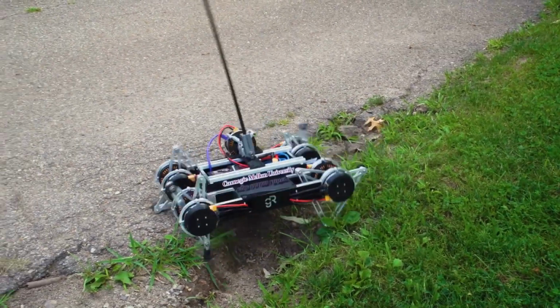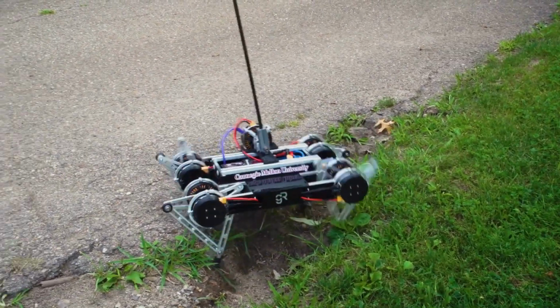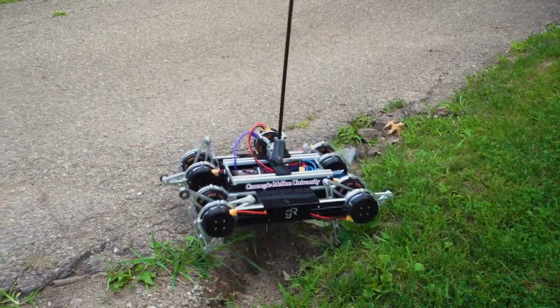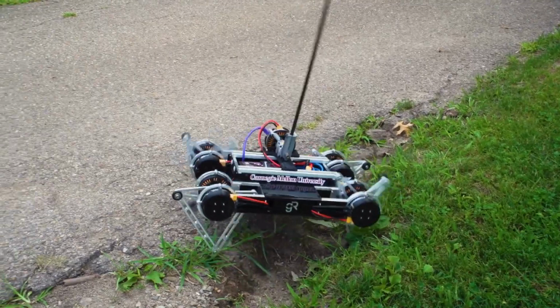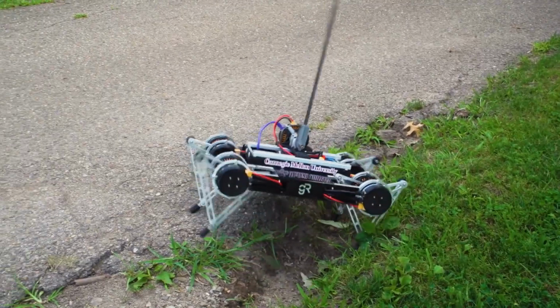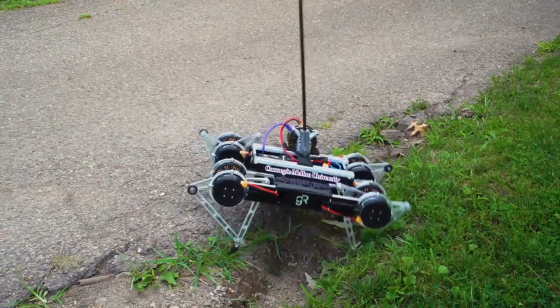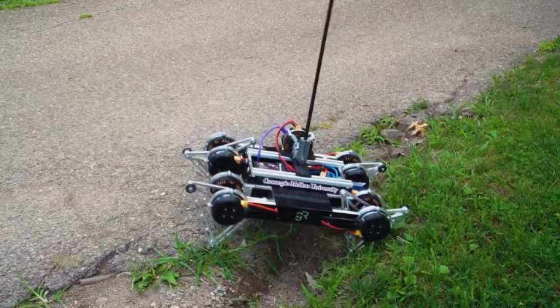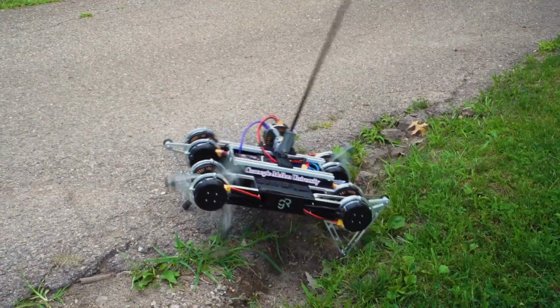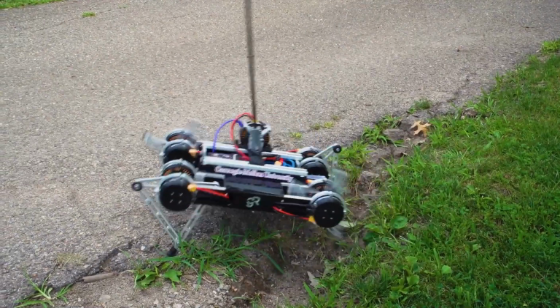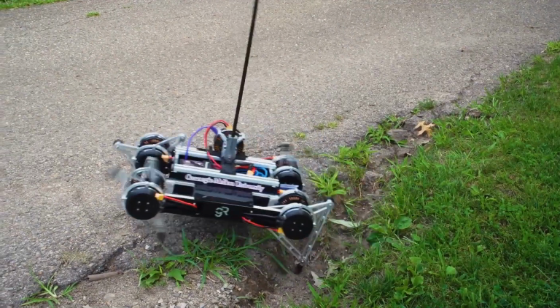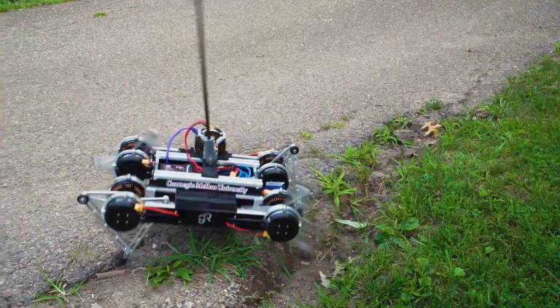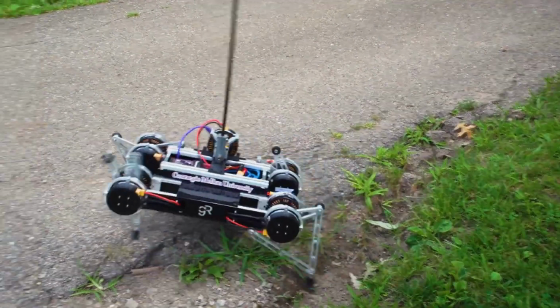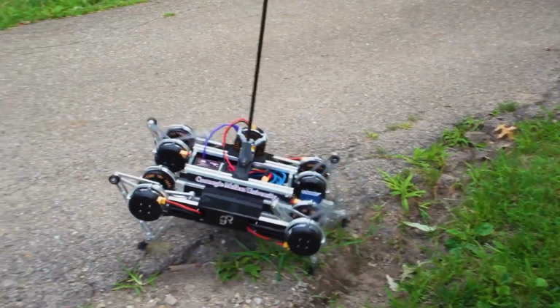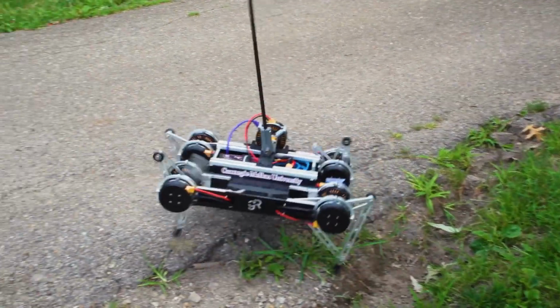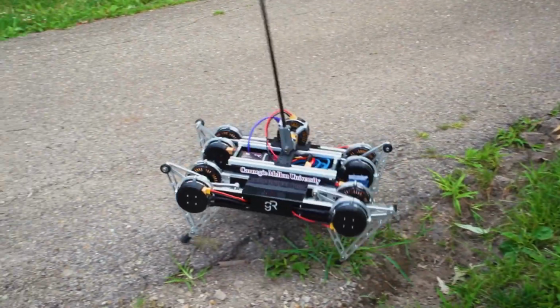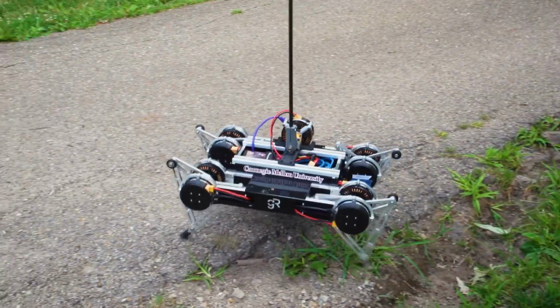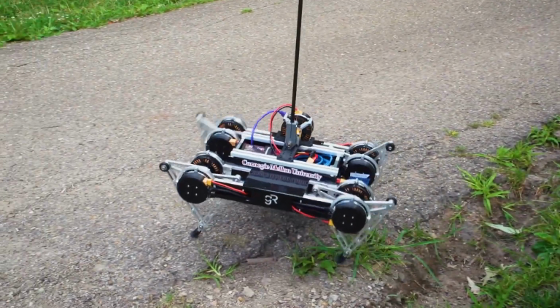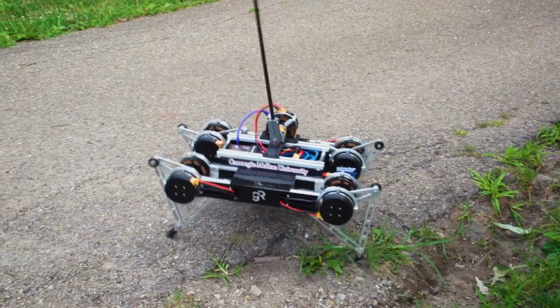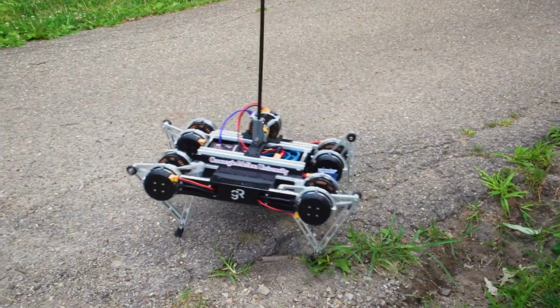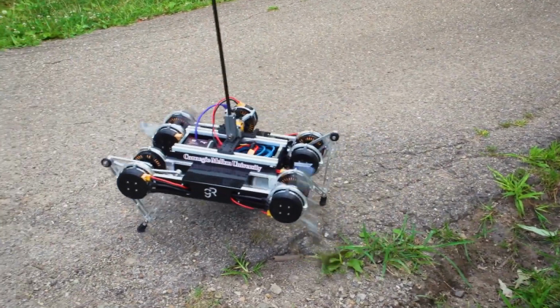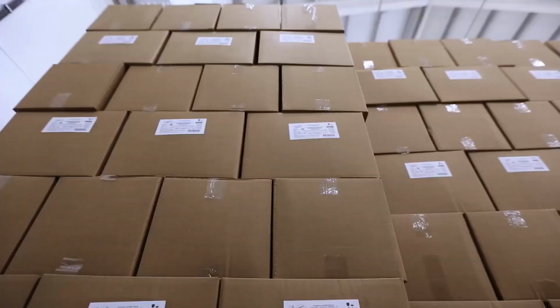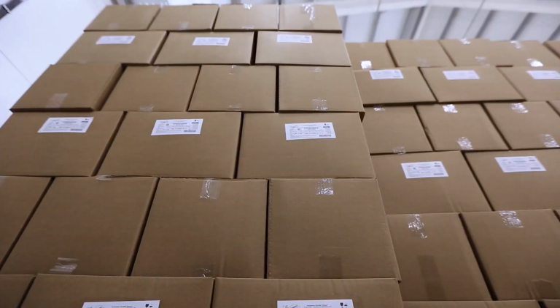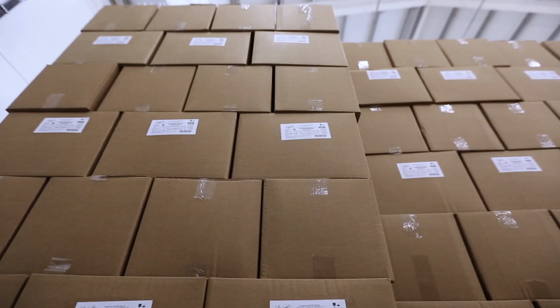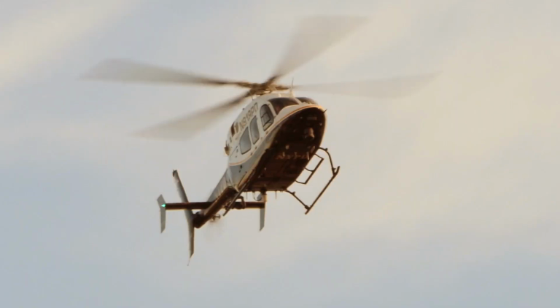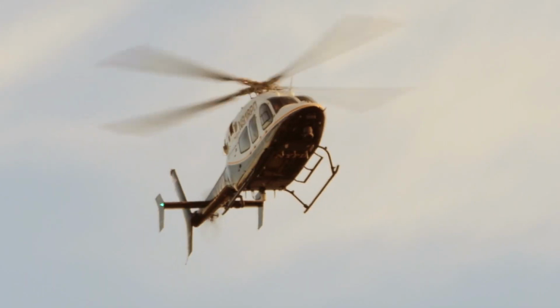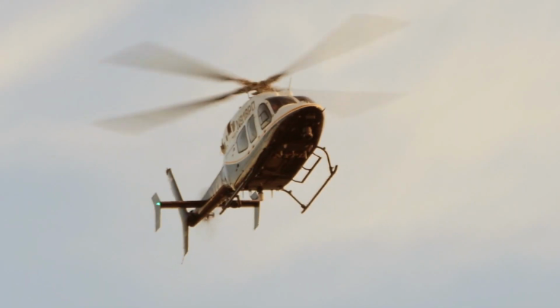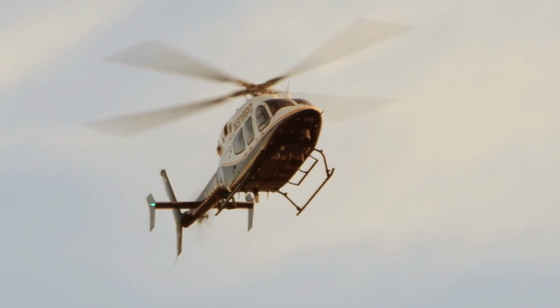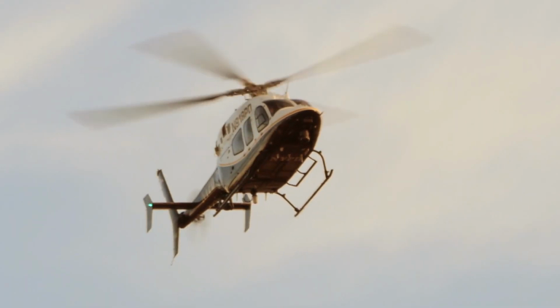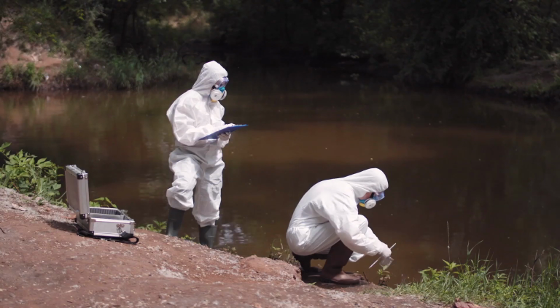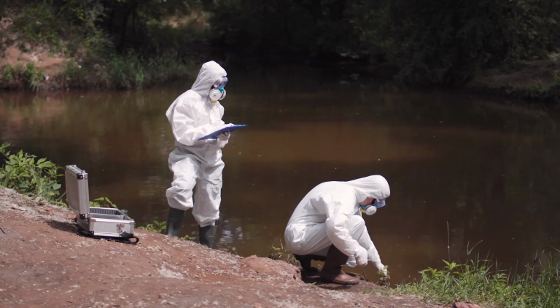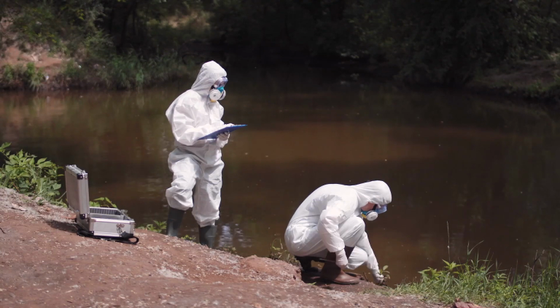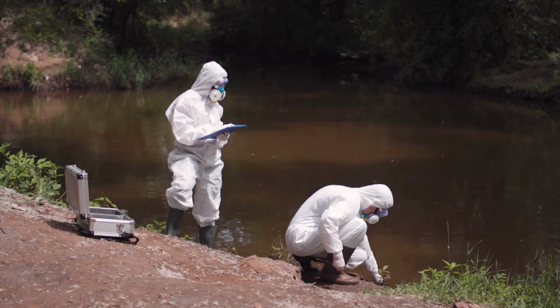Successful mobile robots with this research can then move on to applications such as delivery, search and rescue, or environmental monitoring.